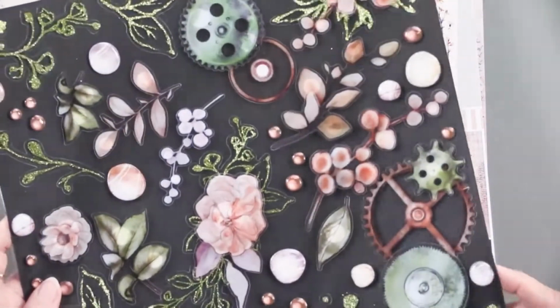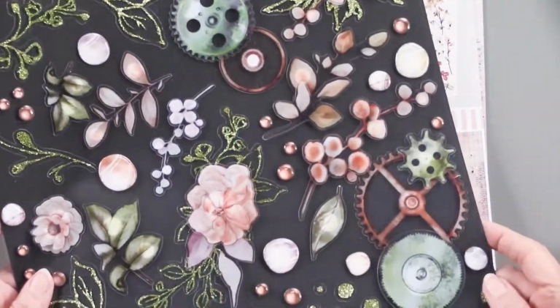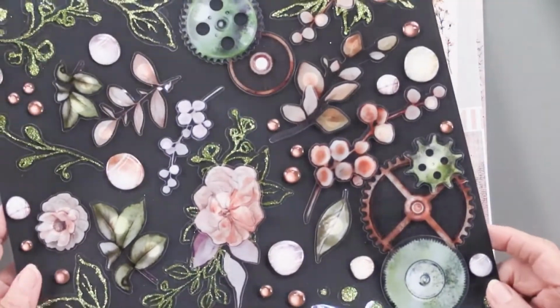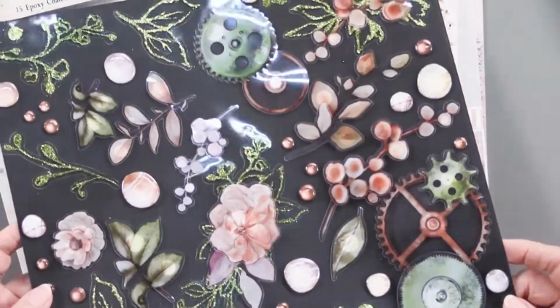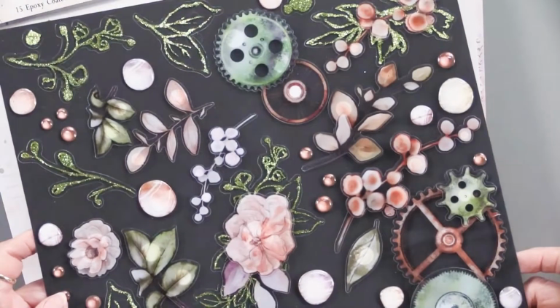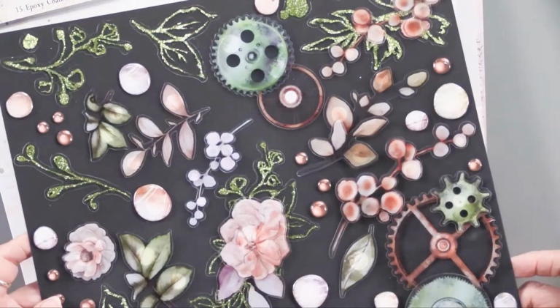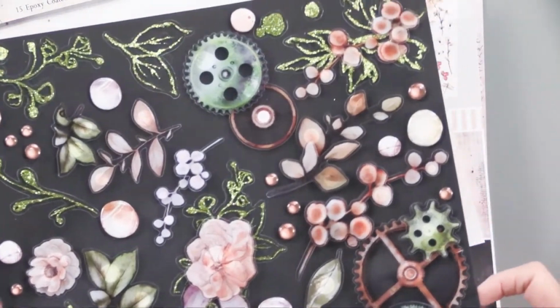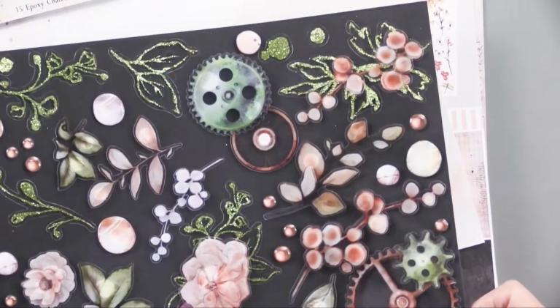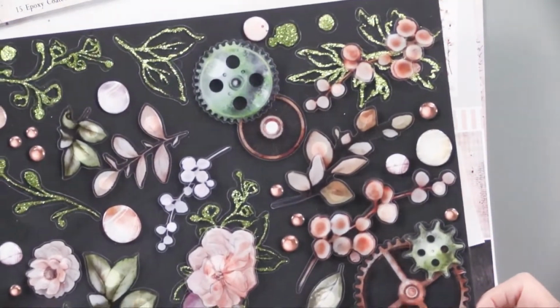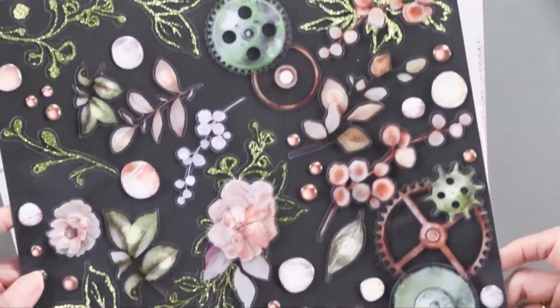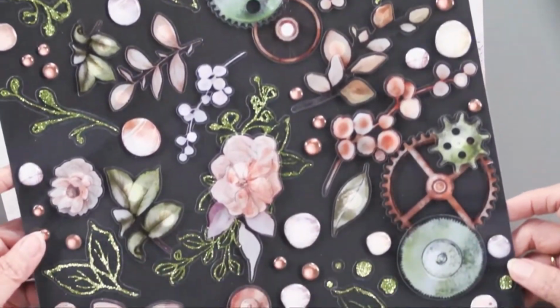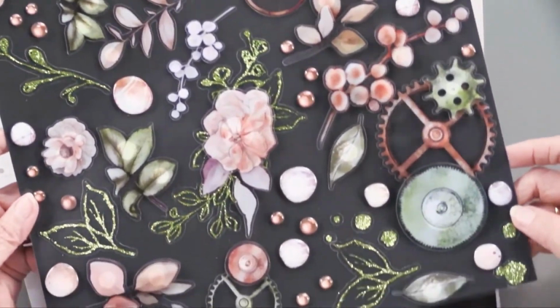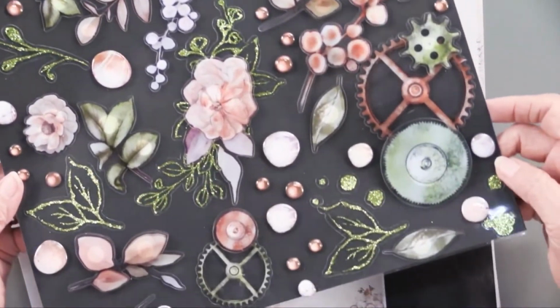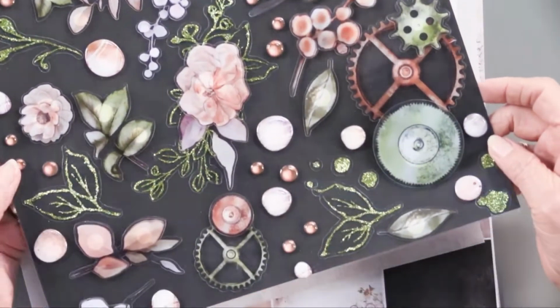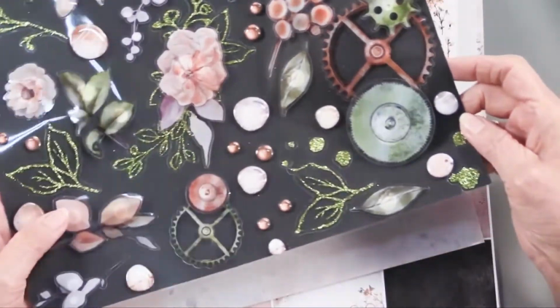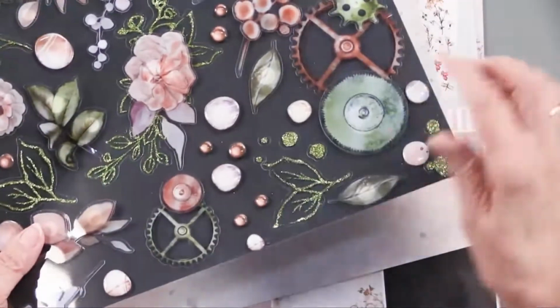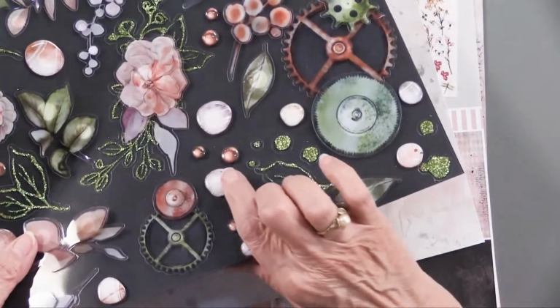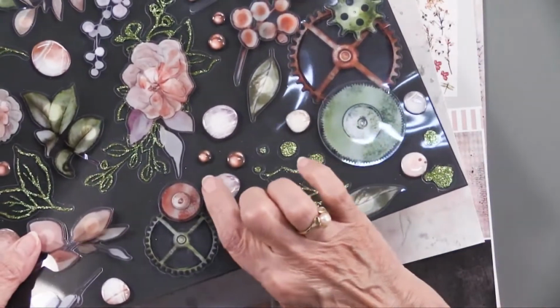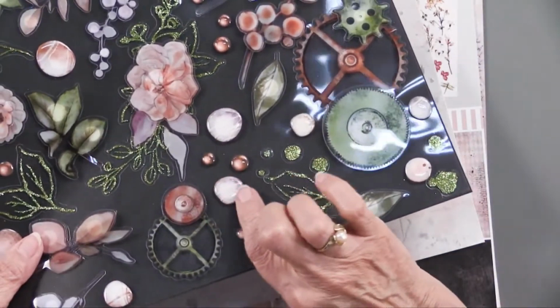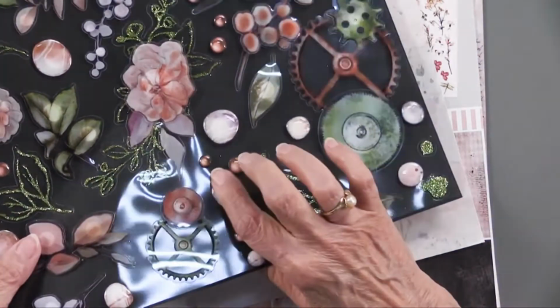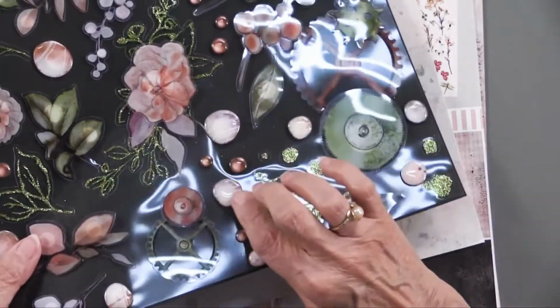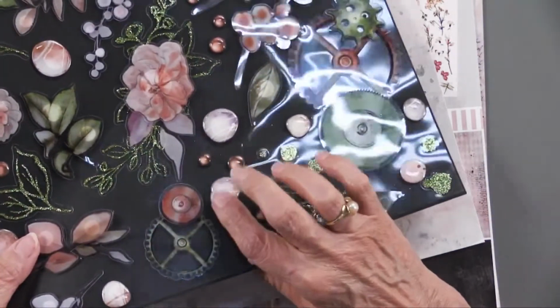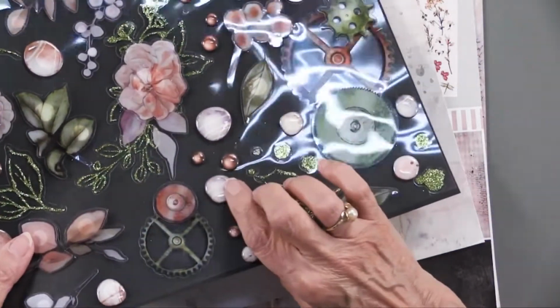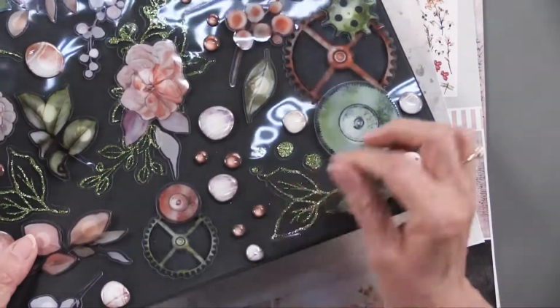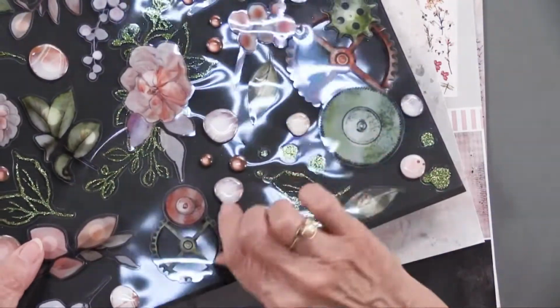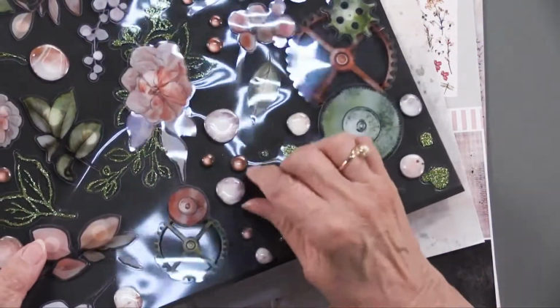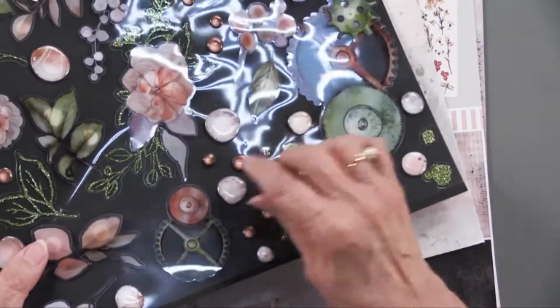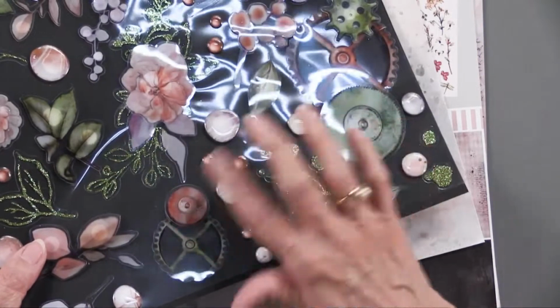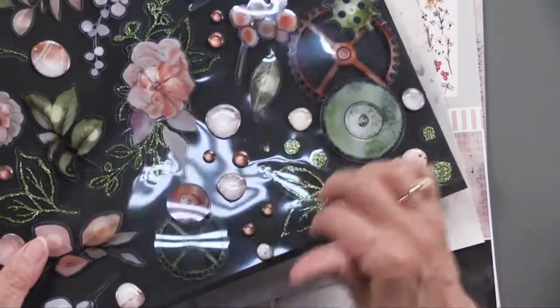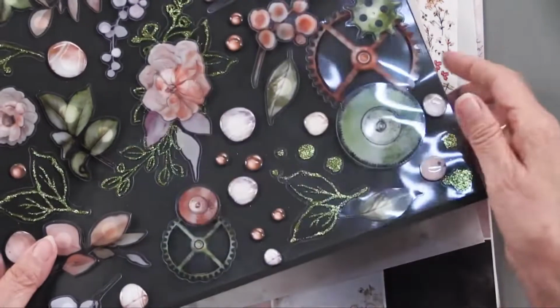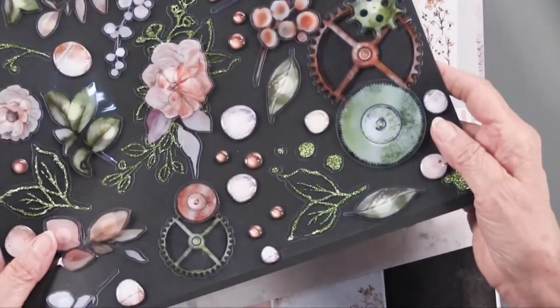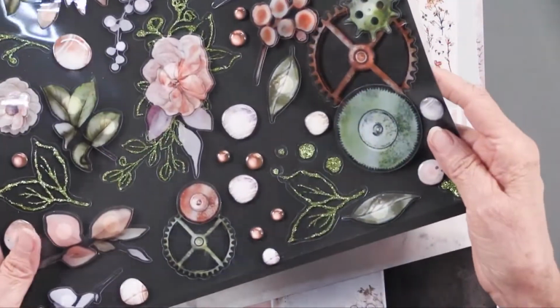...onto black just so you can really see all of that beautiful art. These things that look like stones are shiny and smooth, and they have foam tape behind them, as many of these pieces do.